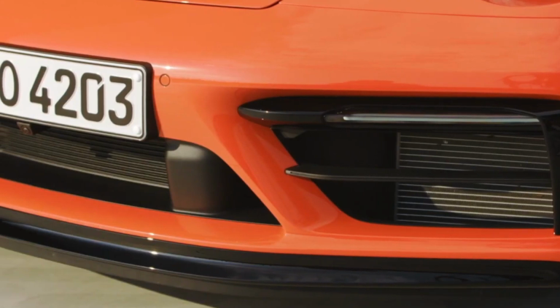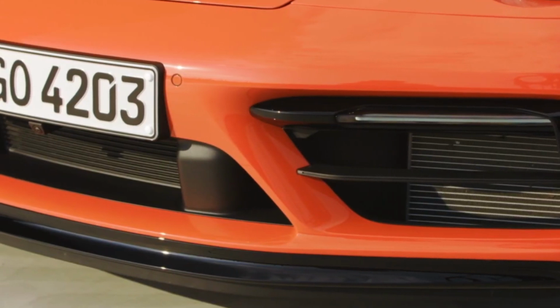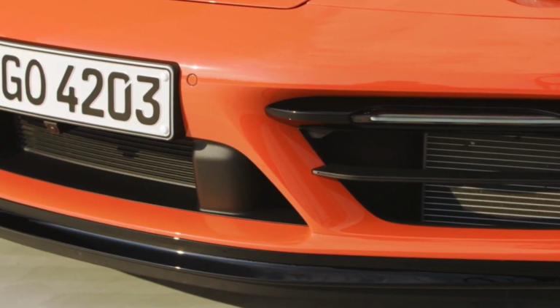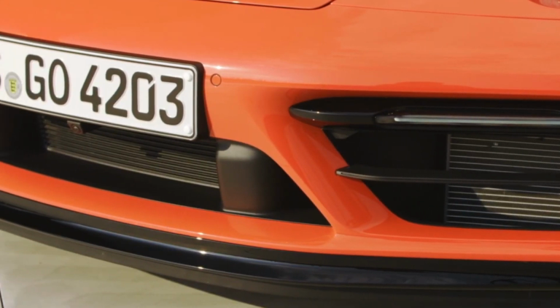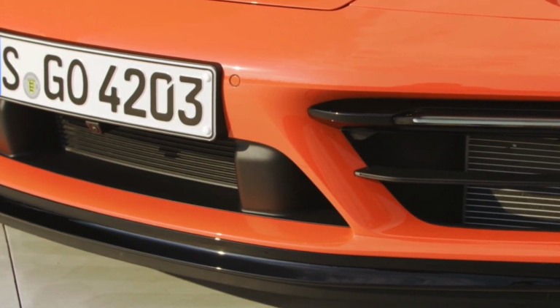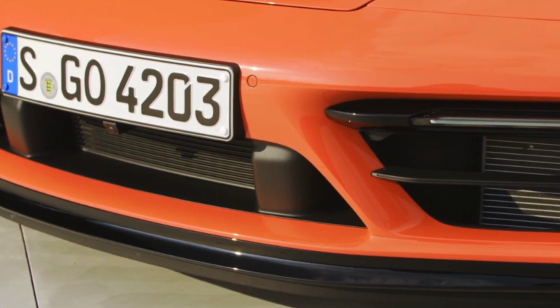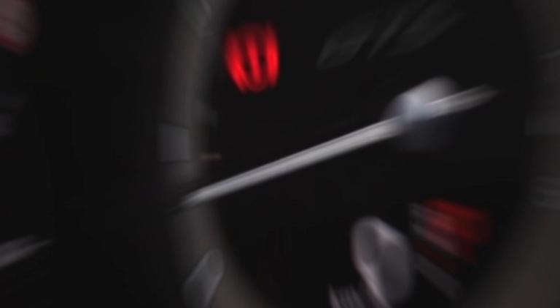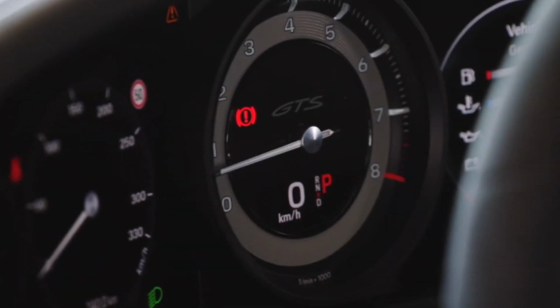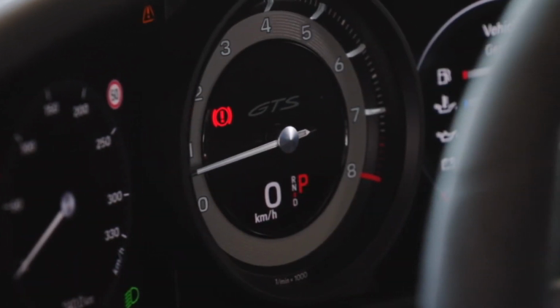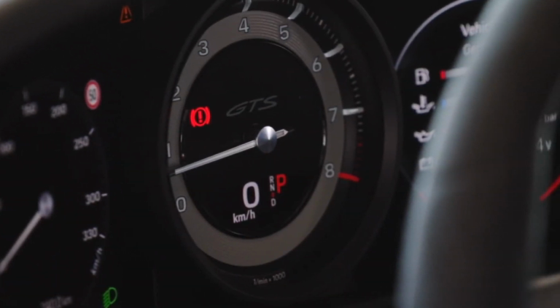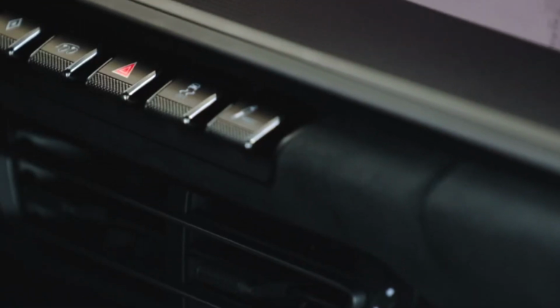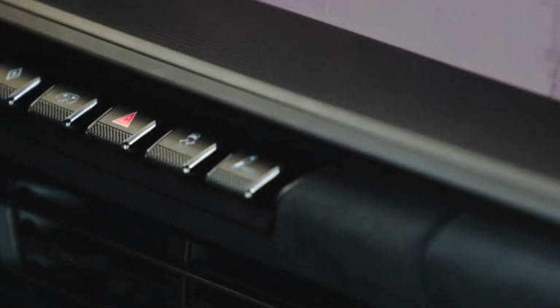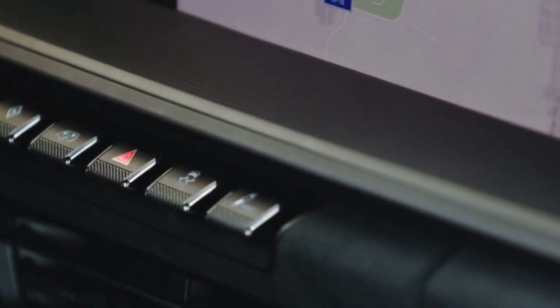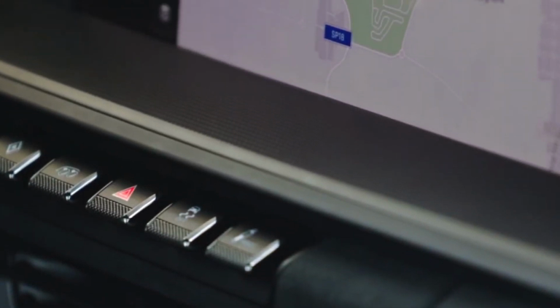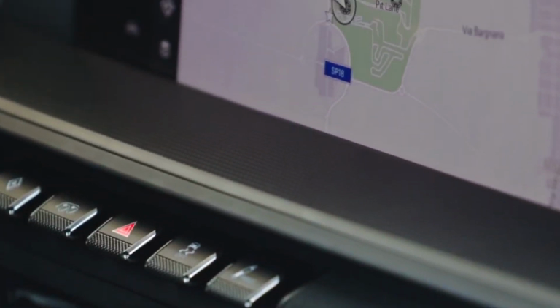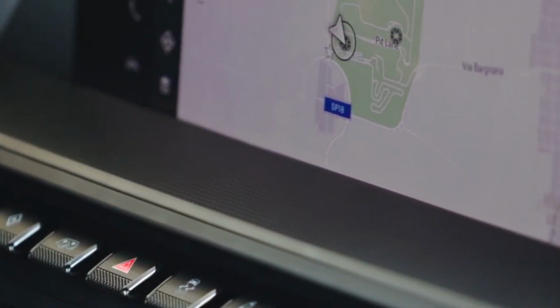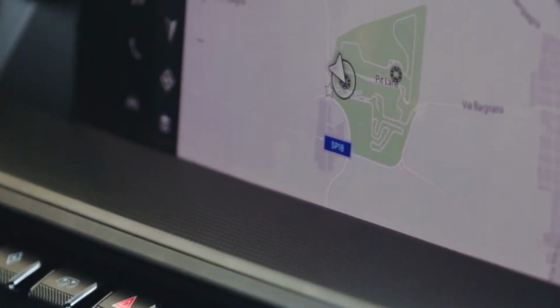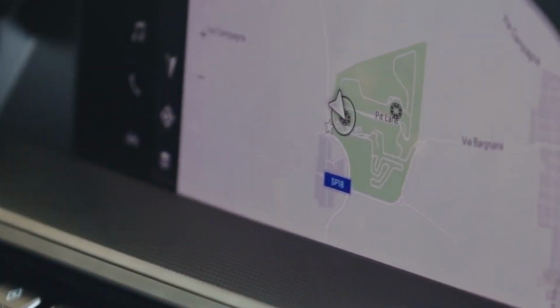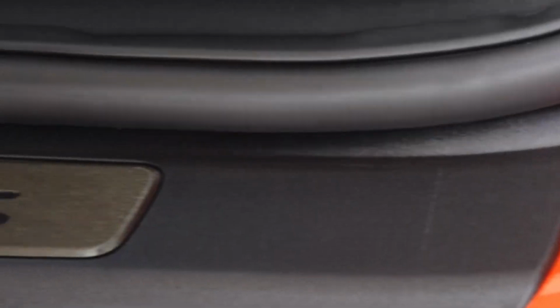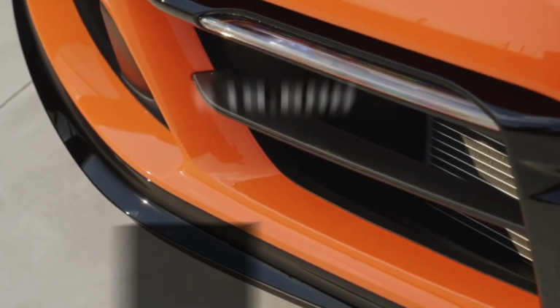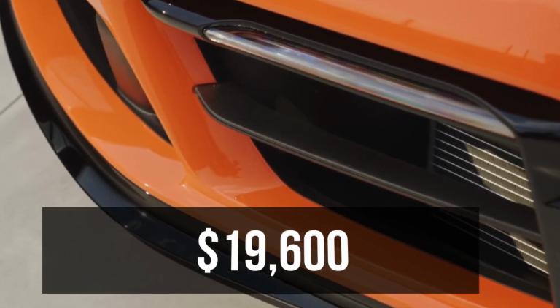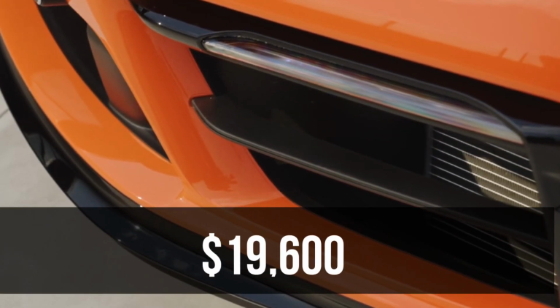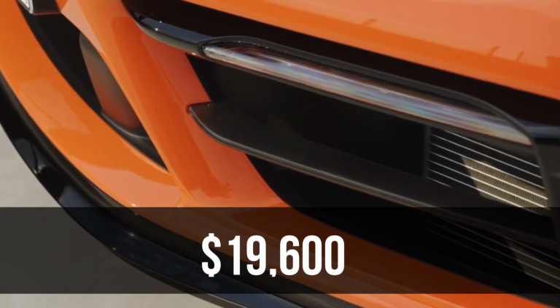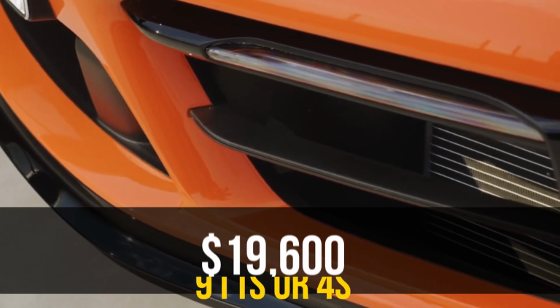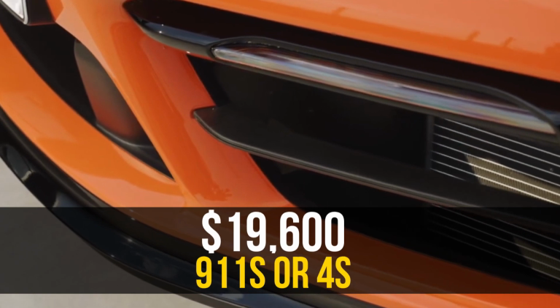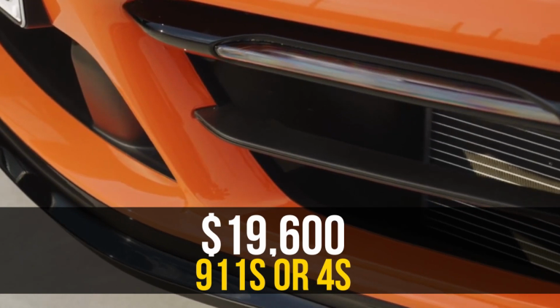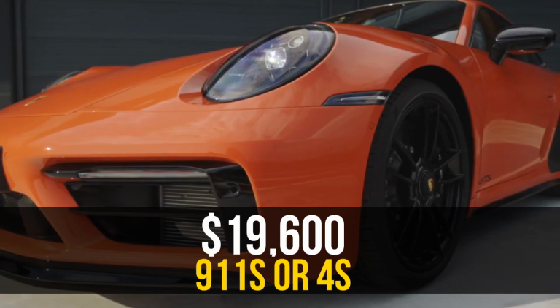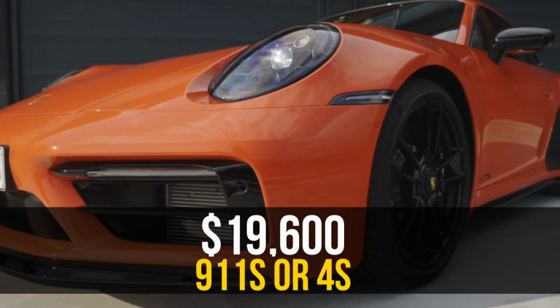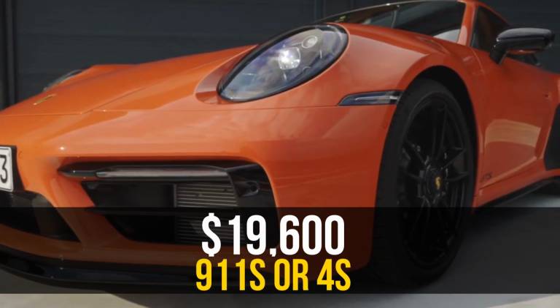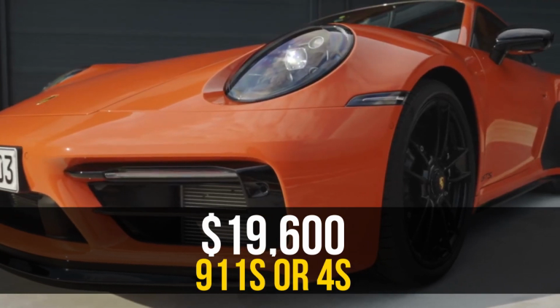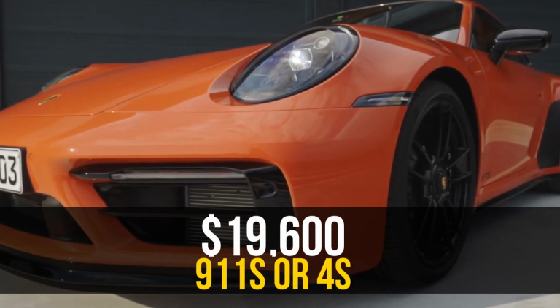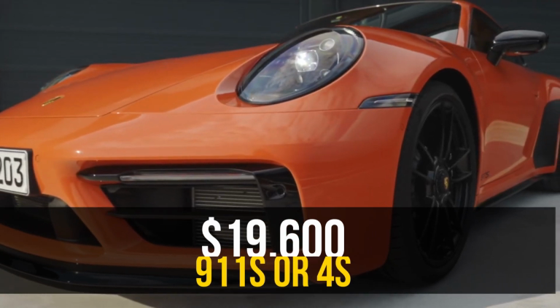Some of that is still true on the new 2022 GTS, which is available as a coupe, a convertible, or a Targa, and is a $19,600 upcharge over the equivalent 911 S or 4S models.